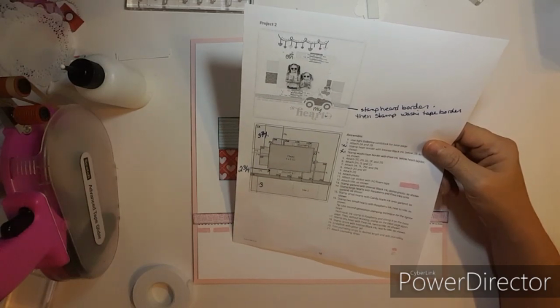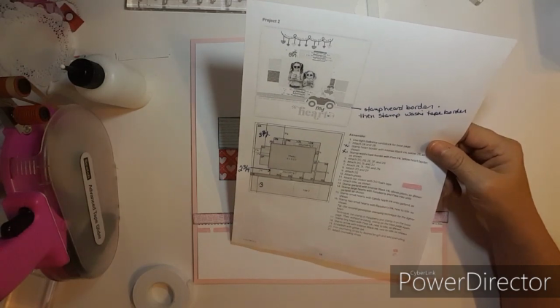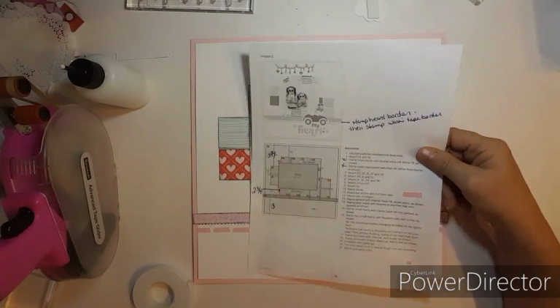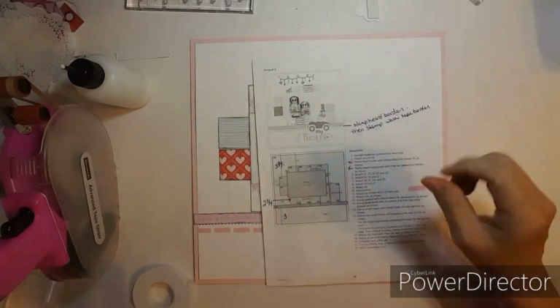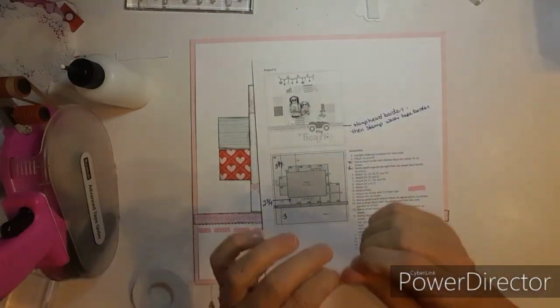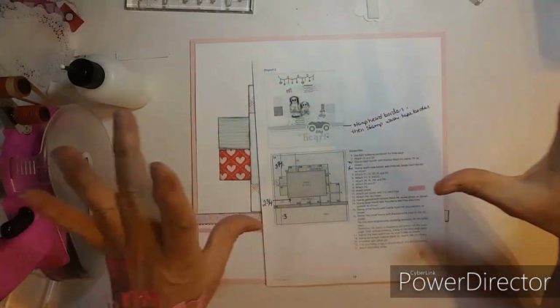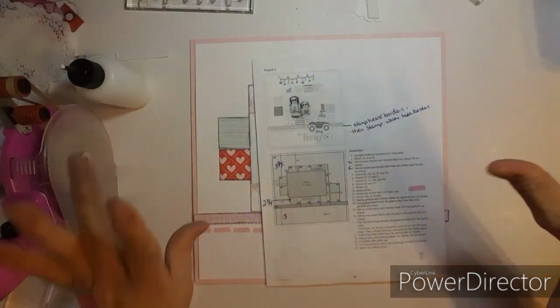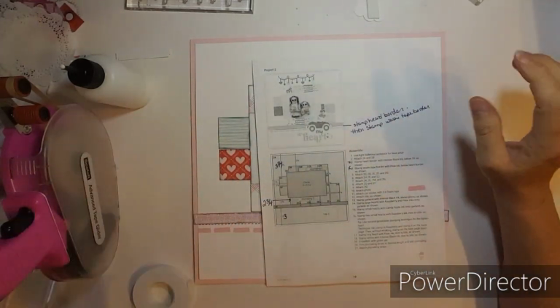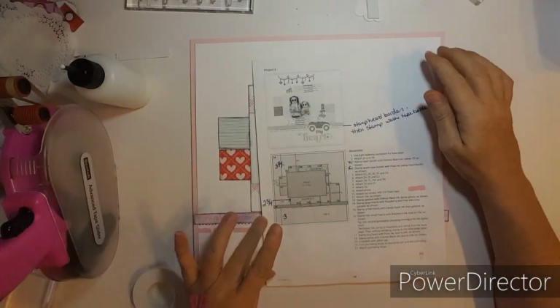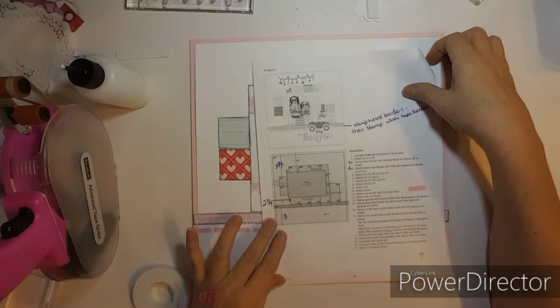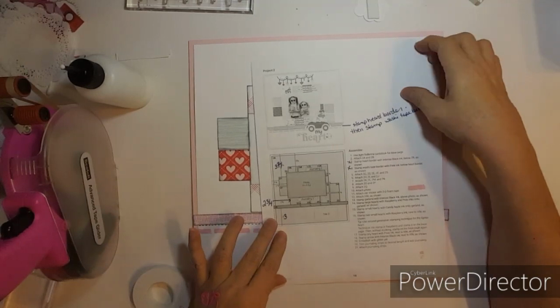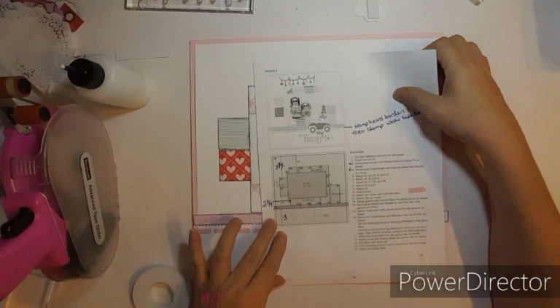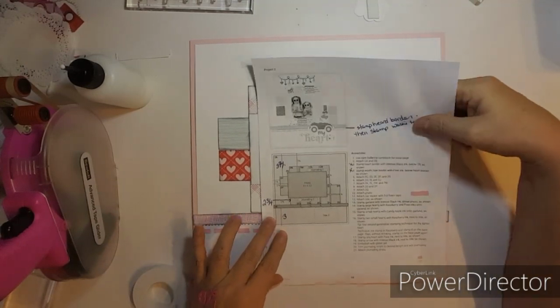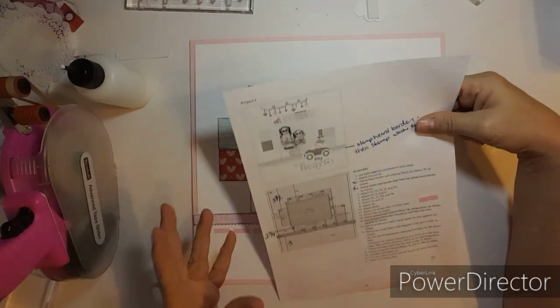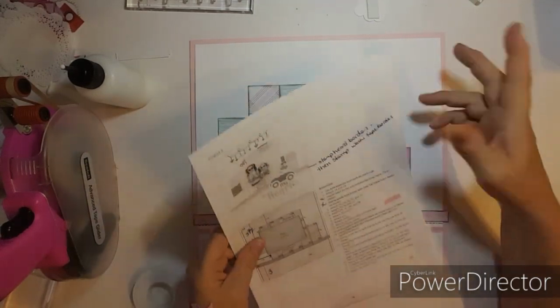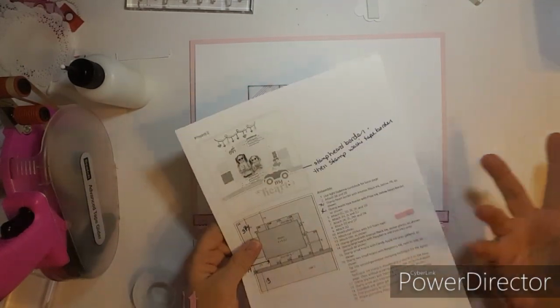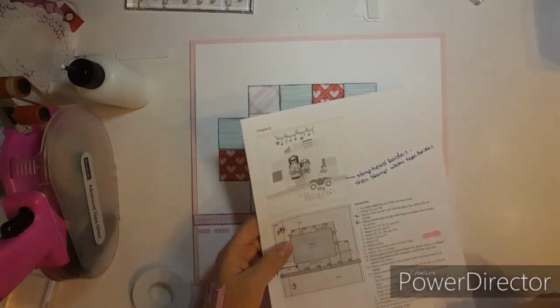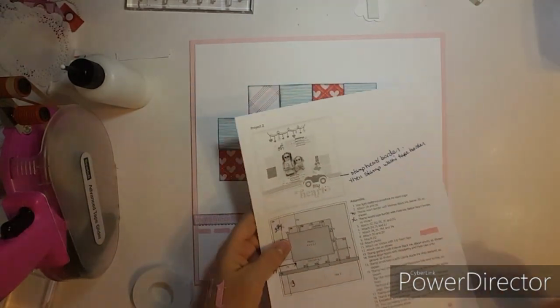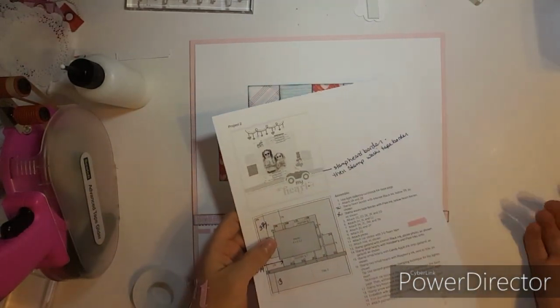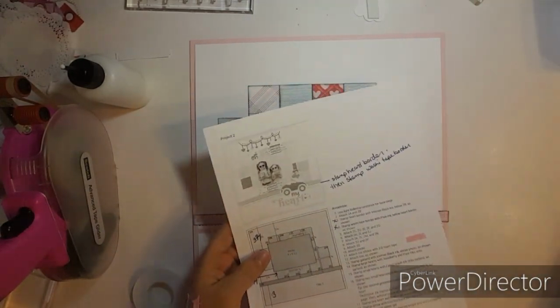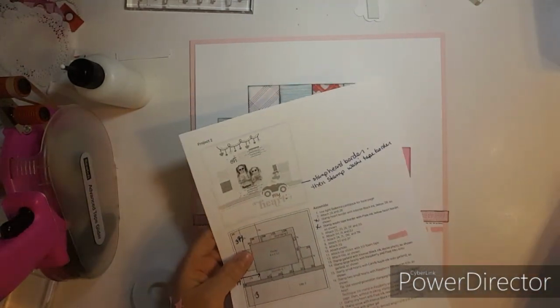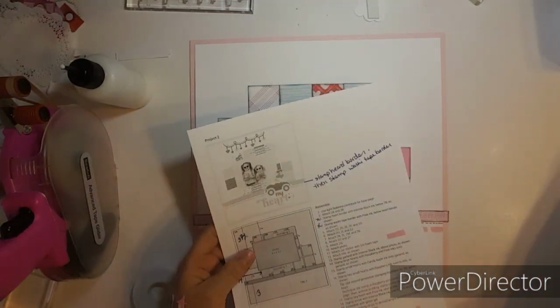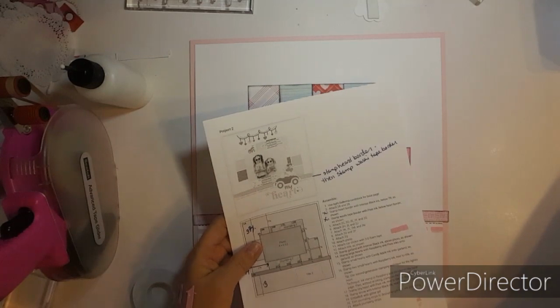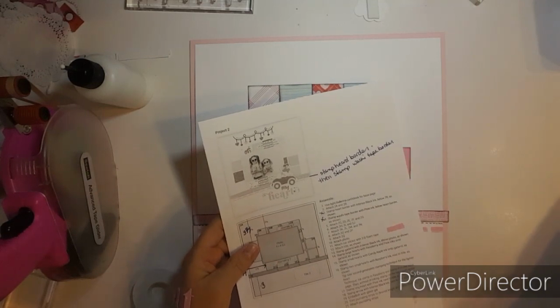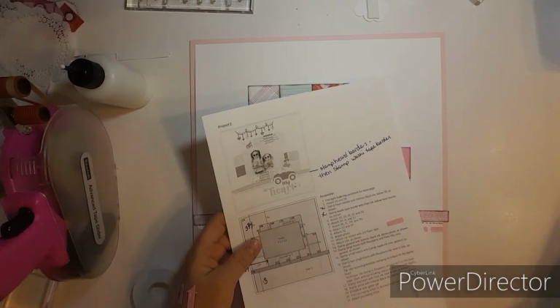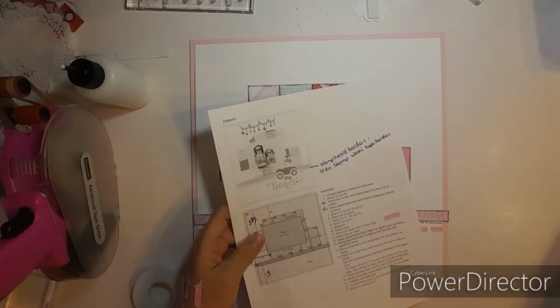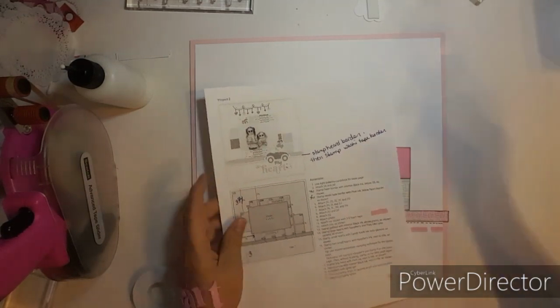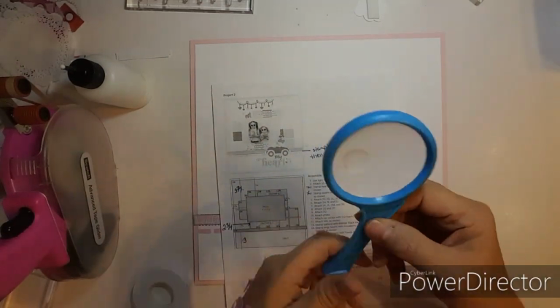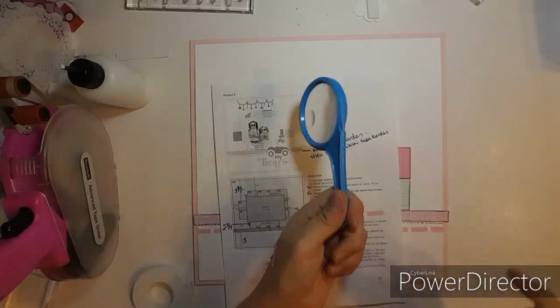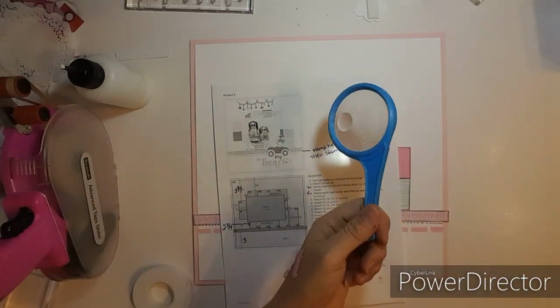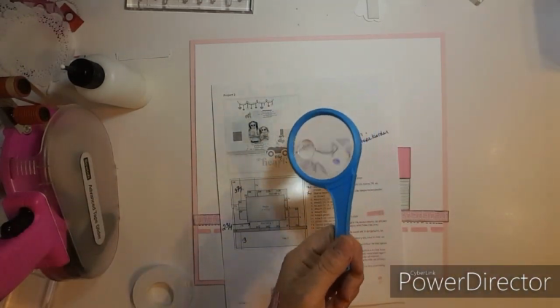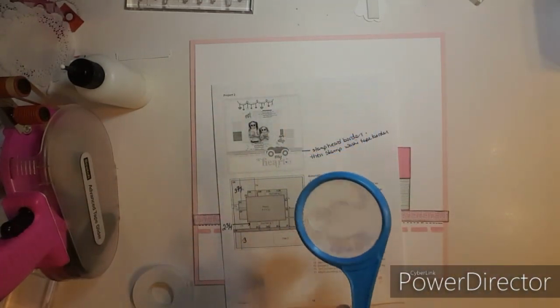I have it enlarged so big because I have two magnifying glasses.